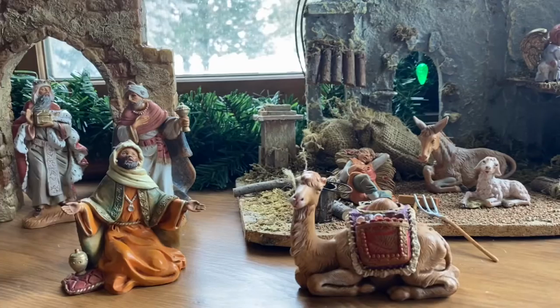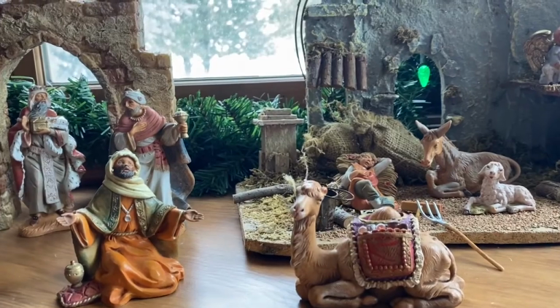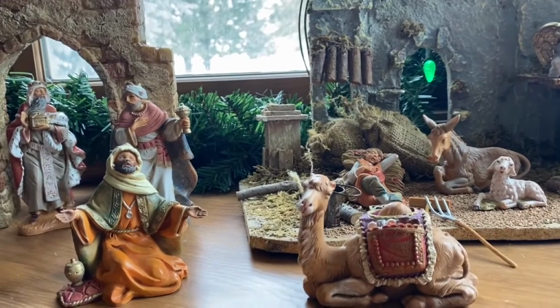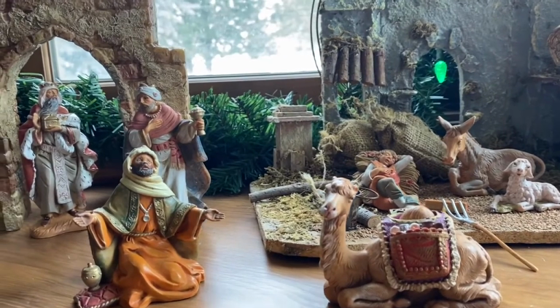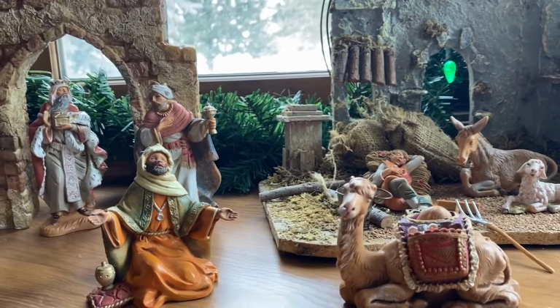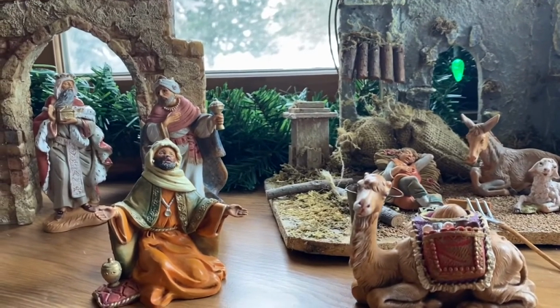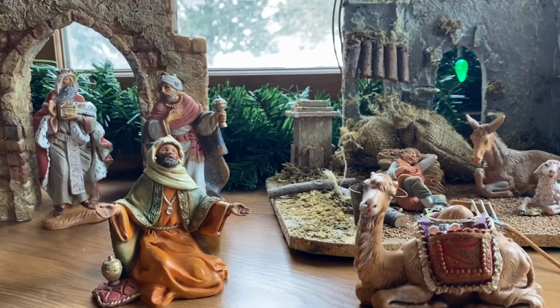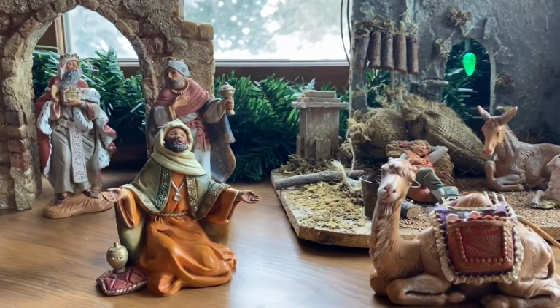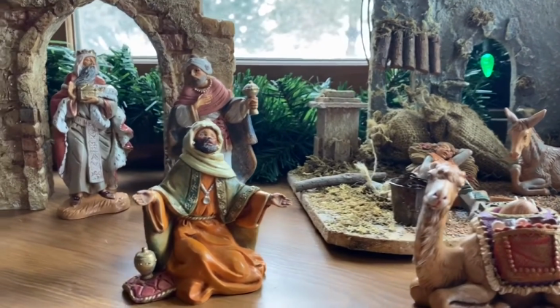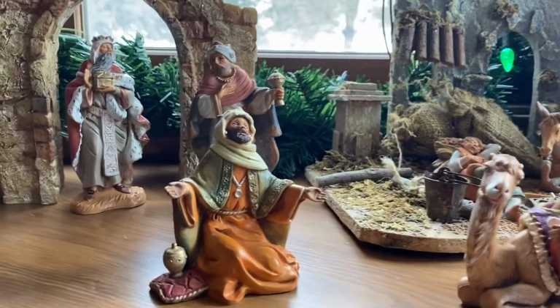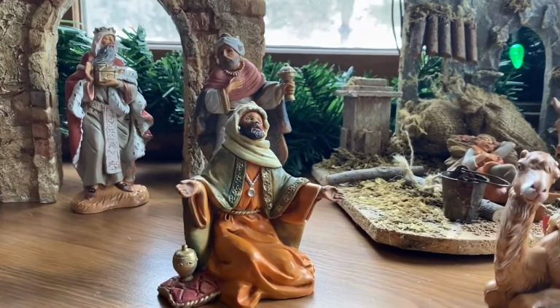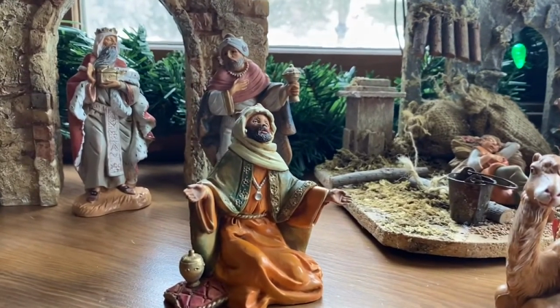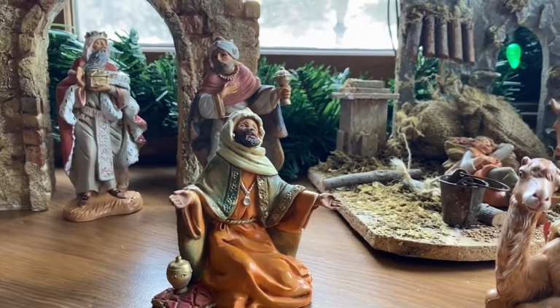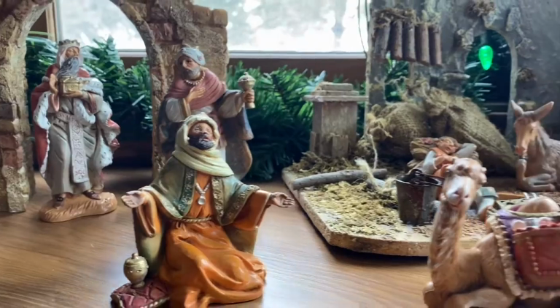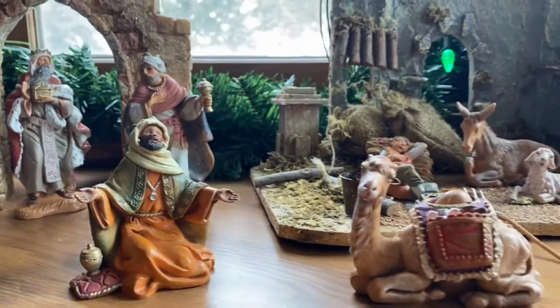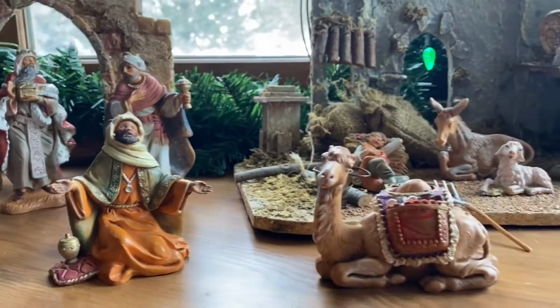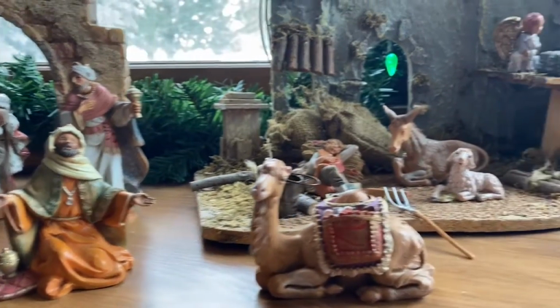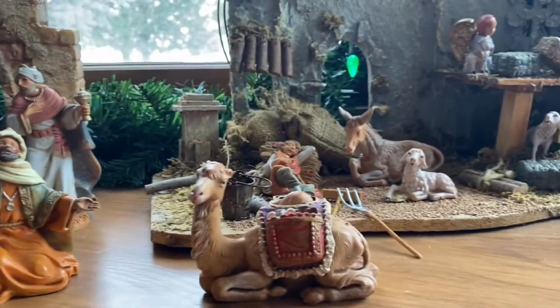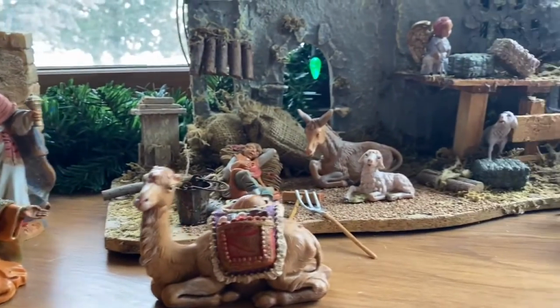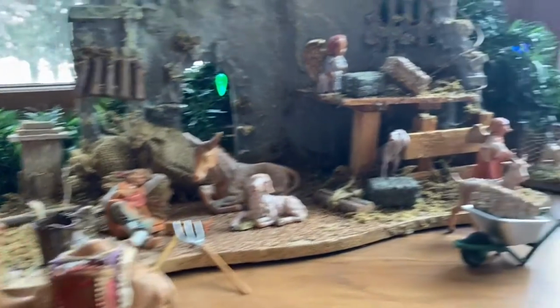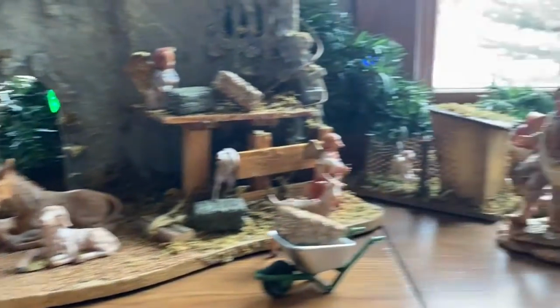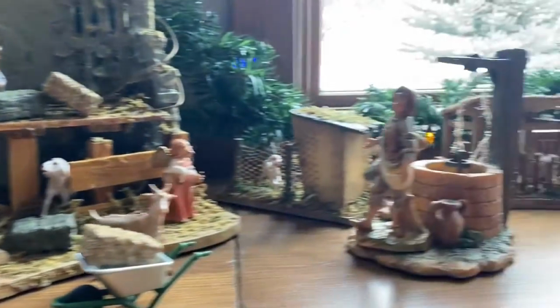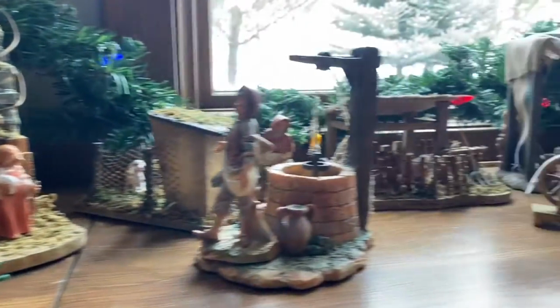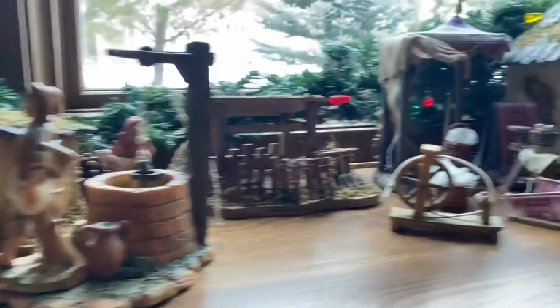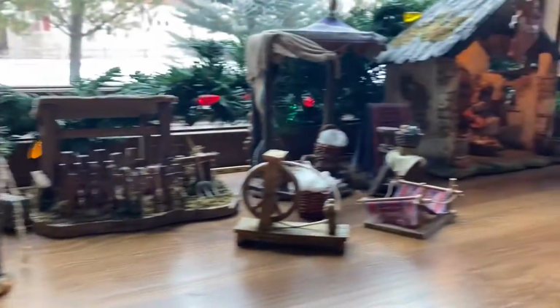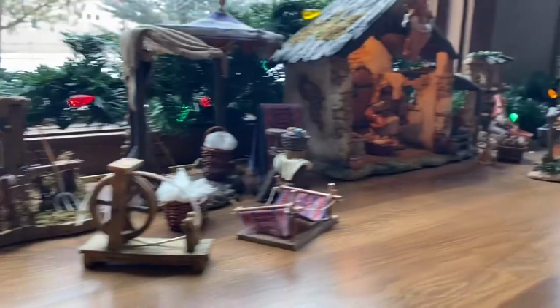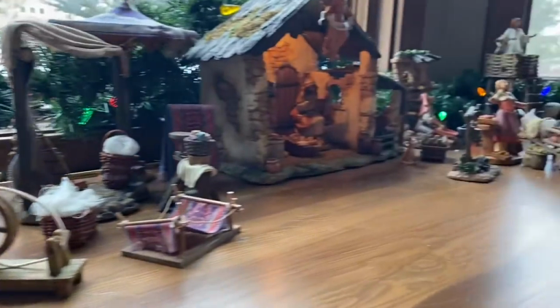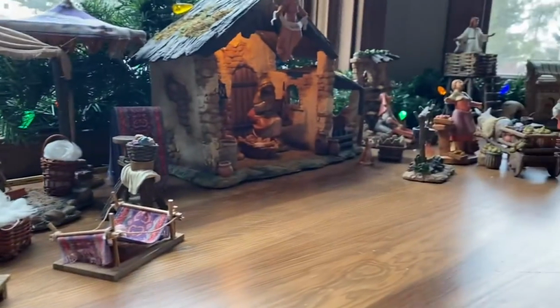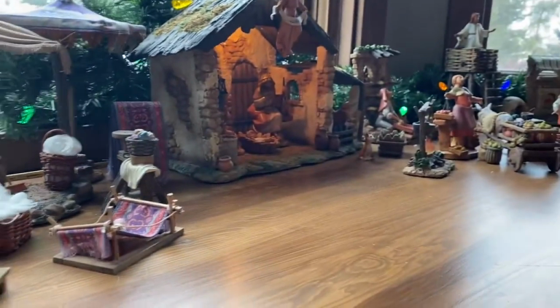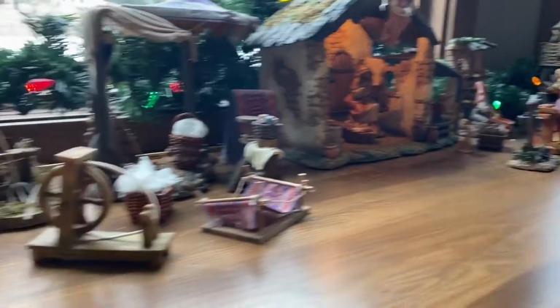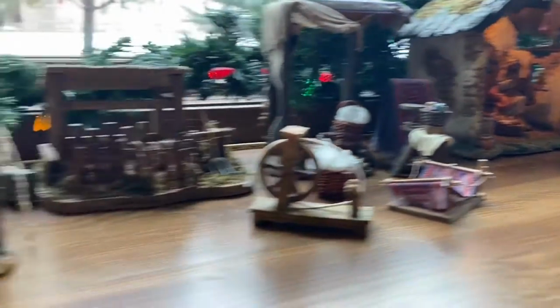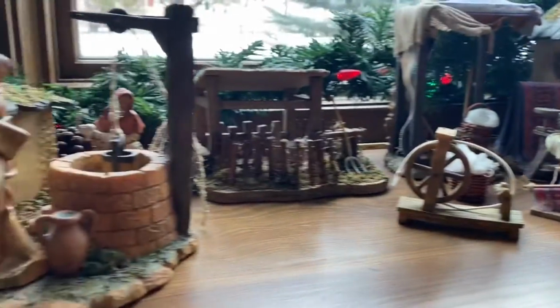The other thing I love is that each character or piece comes with their own card that describes who they are, their role biblically, and just a little bit about them. So it's made this kind of a bit of an educational part of our Christmas tradition as well.